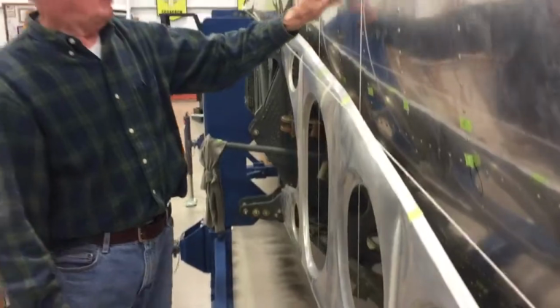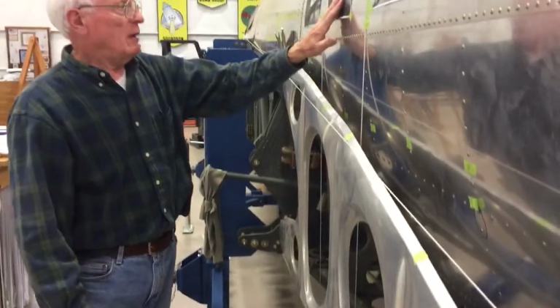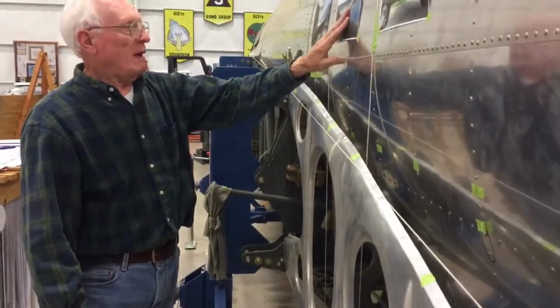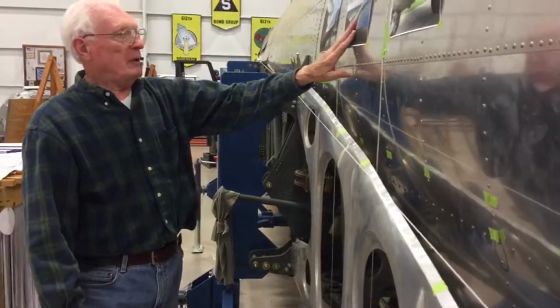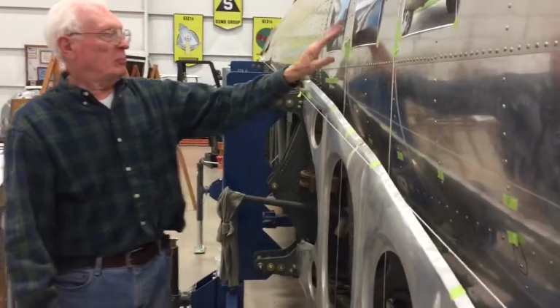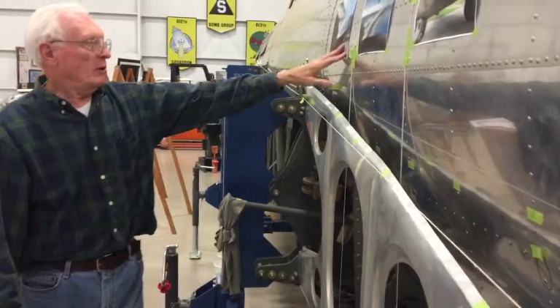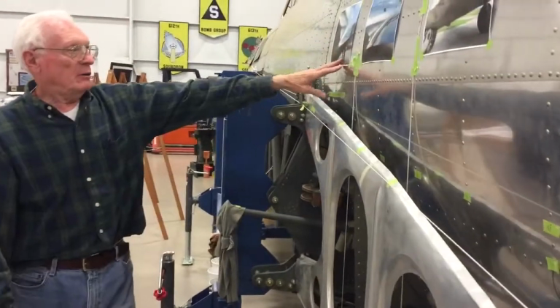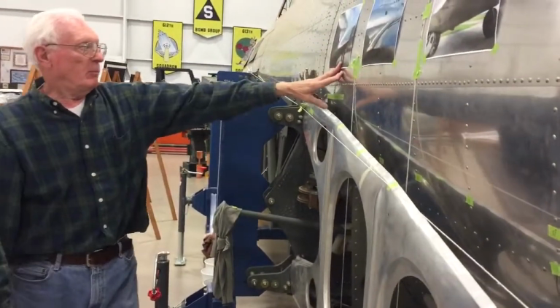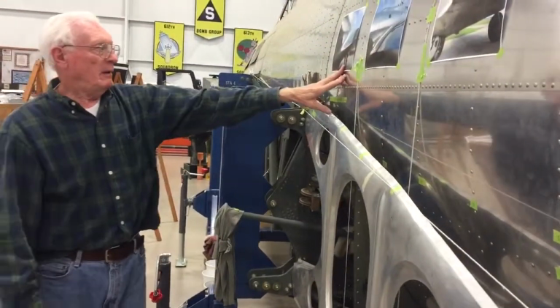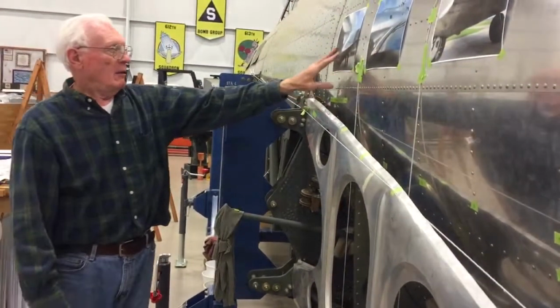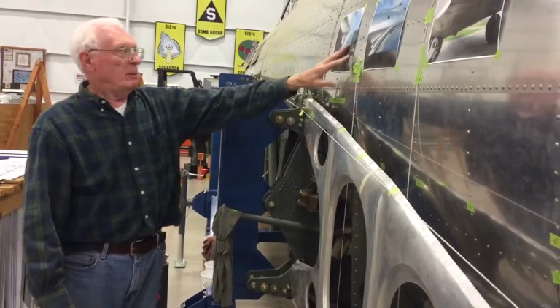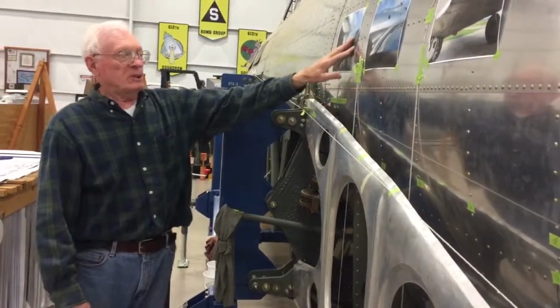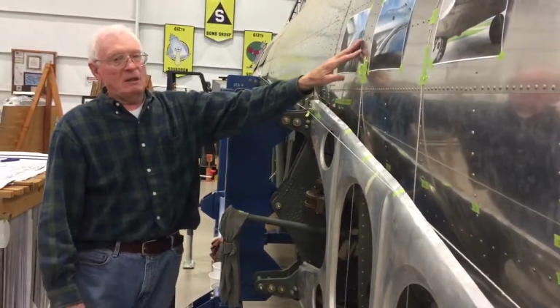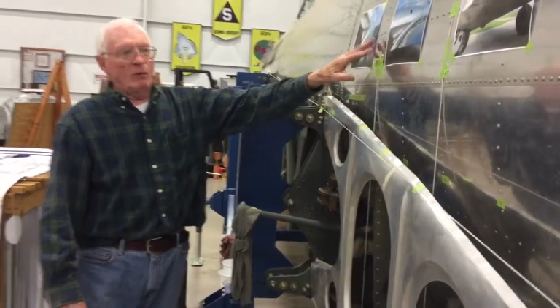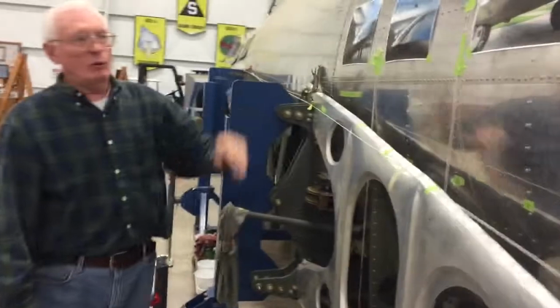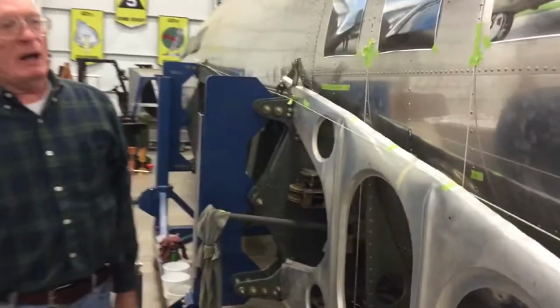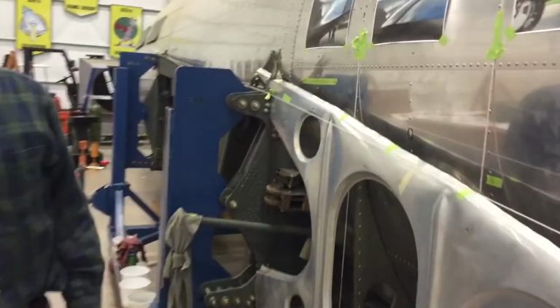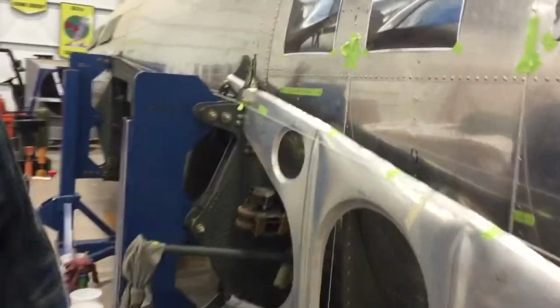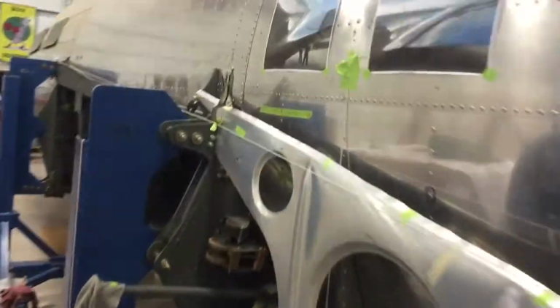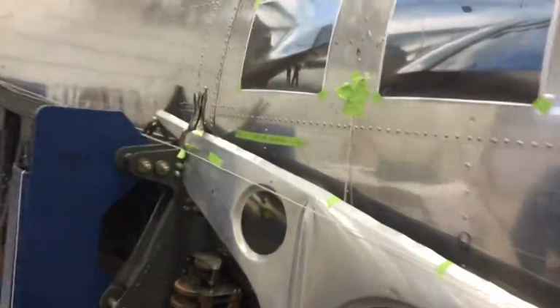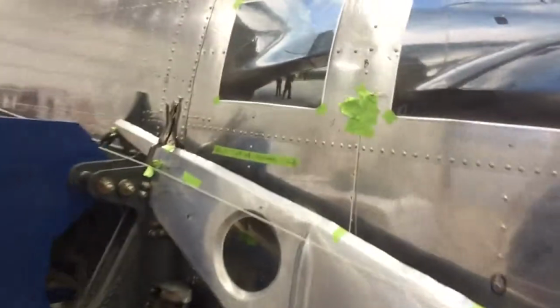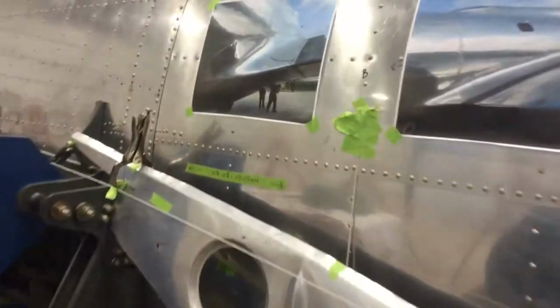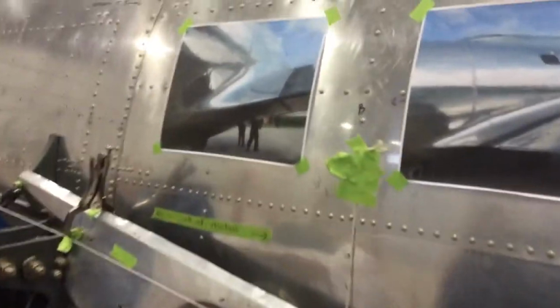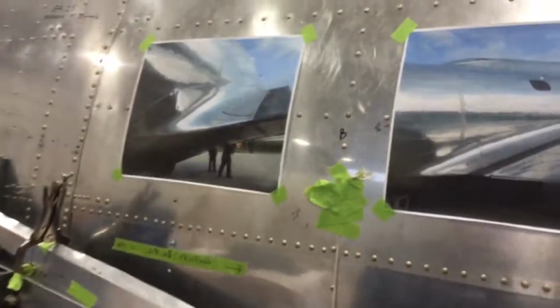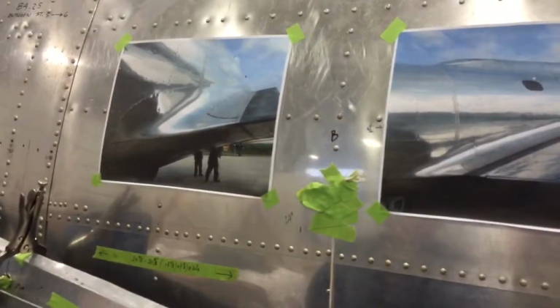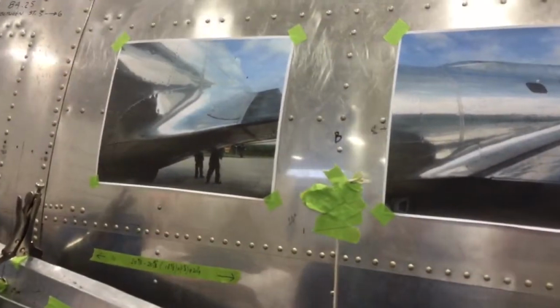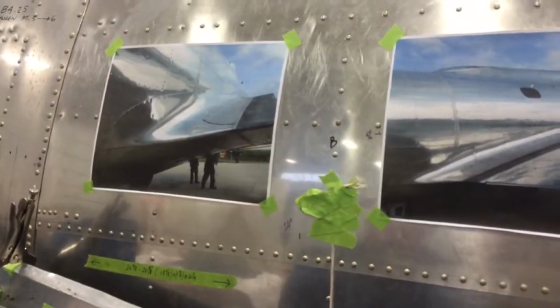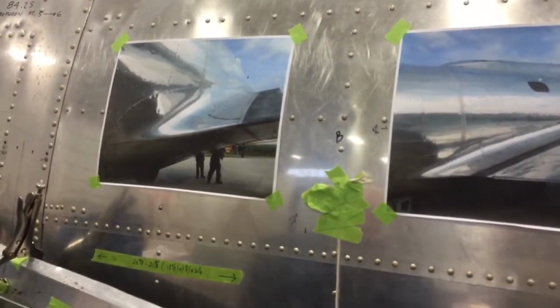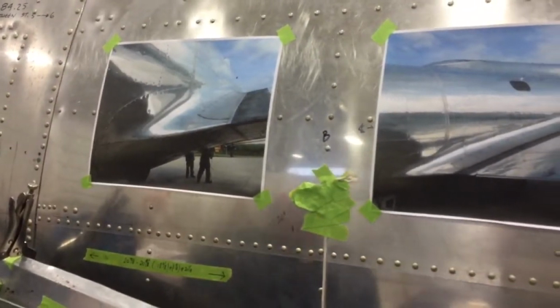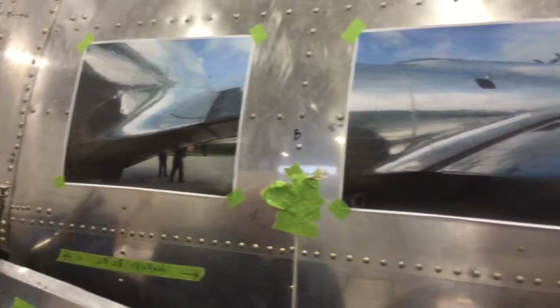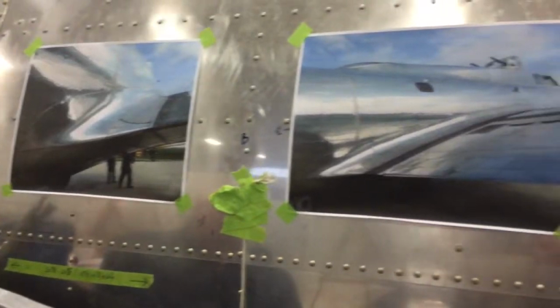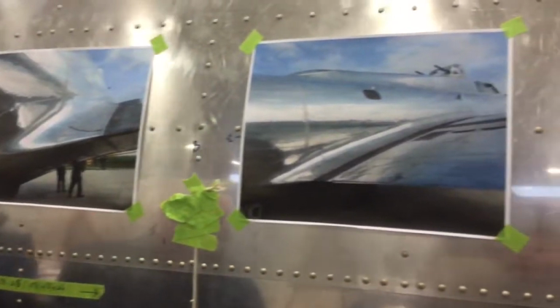Here we have pictures put on the airplane for people to see what it will look like a little later when it's done. This happens to be from an airplane called the Yankee Lady.